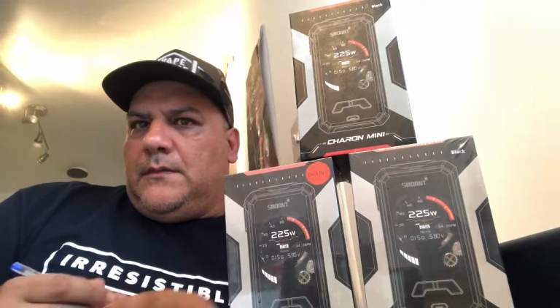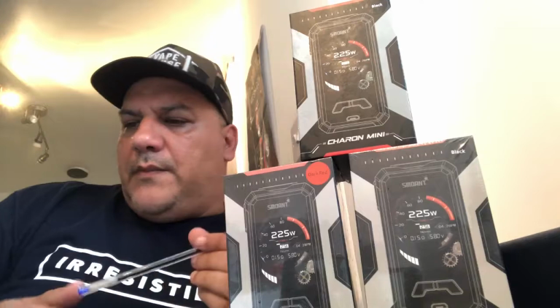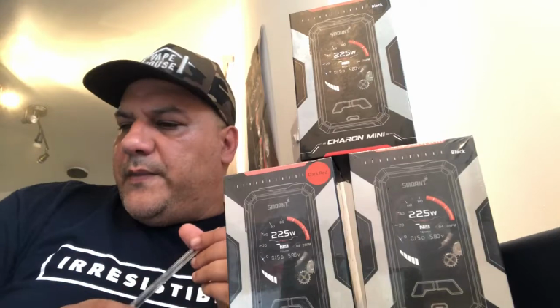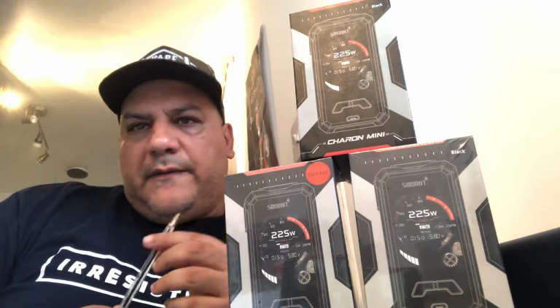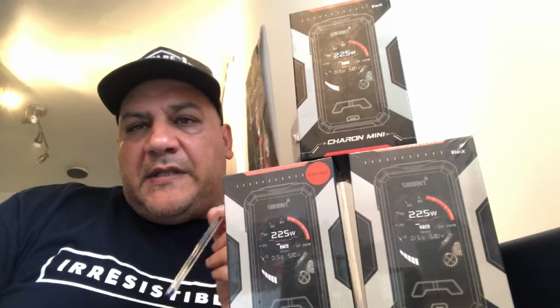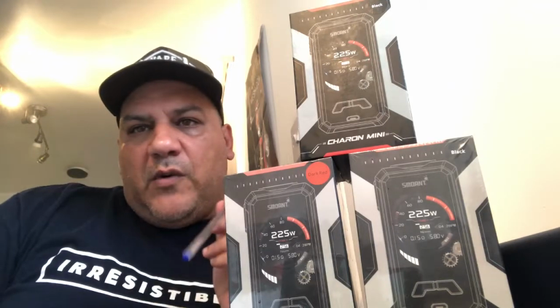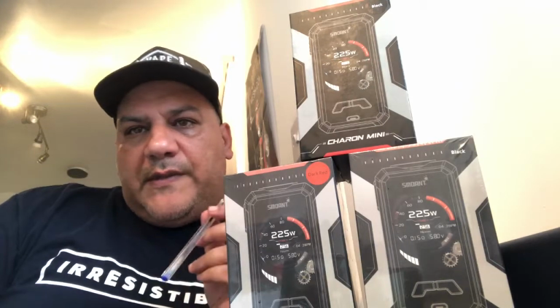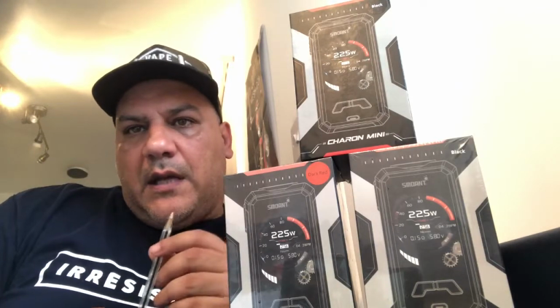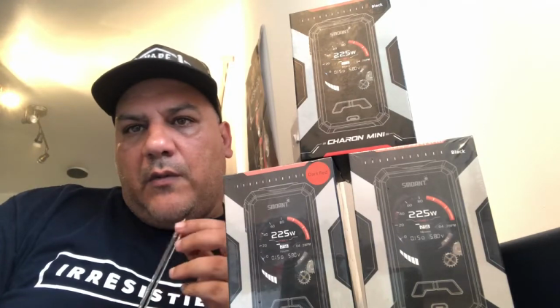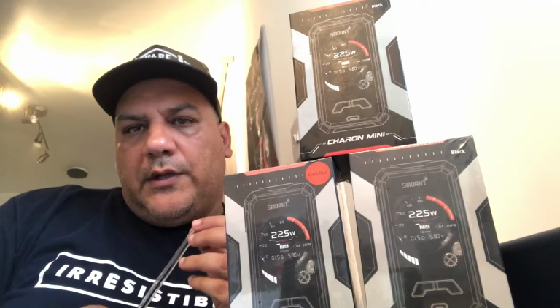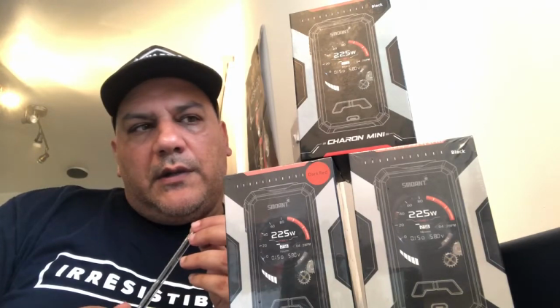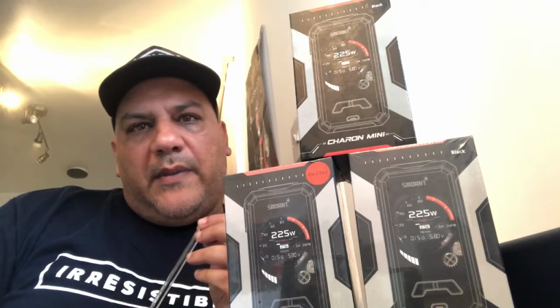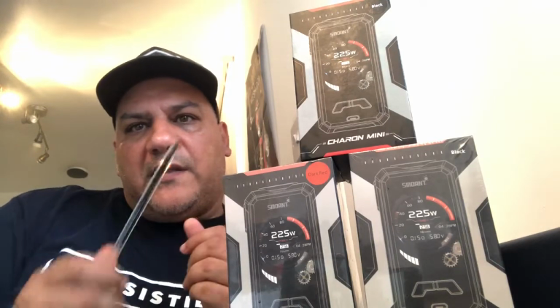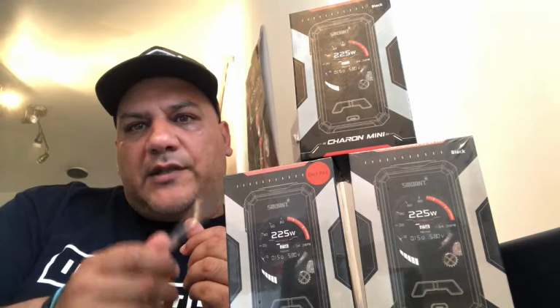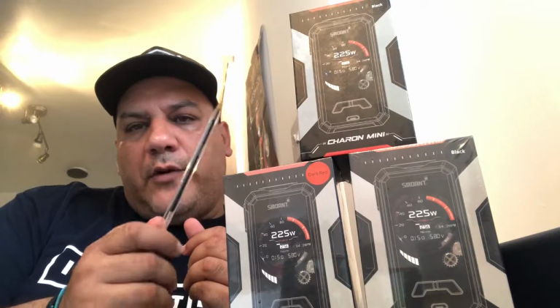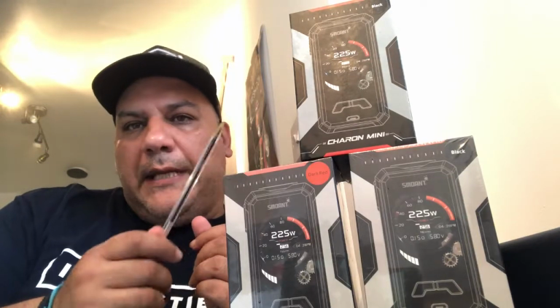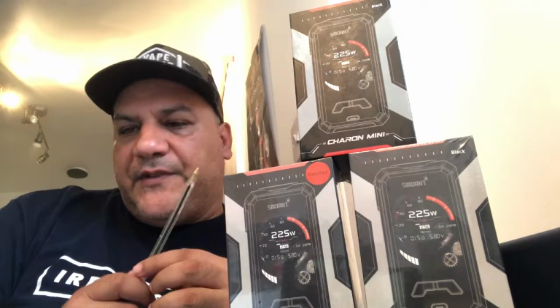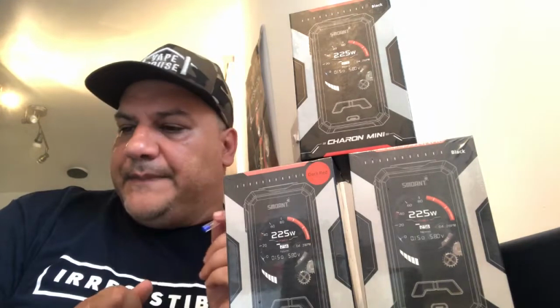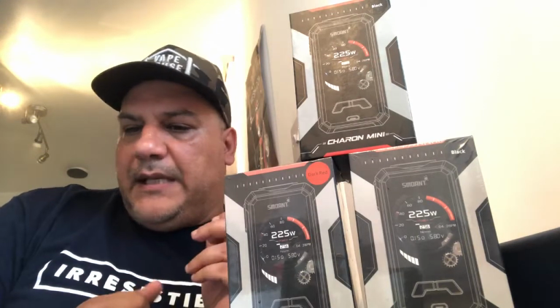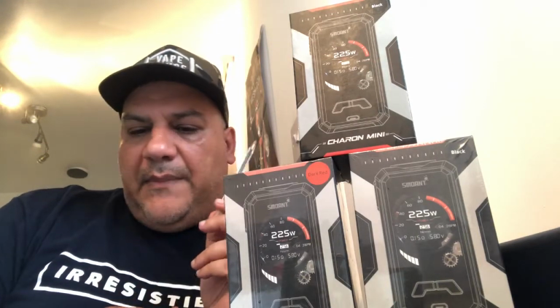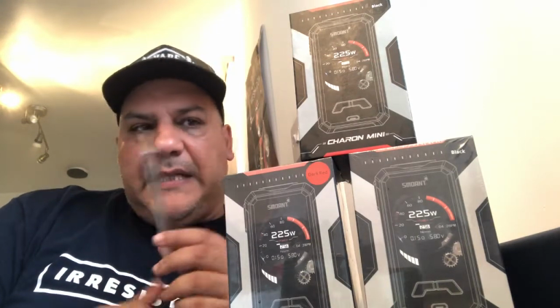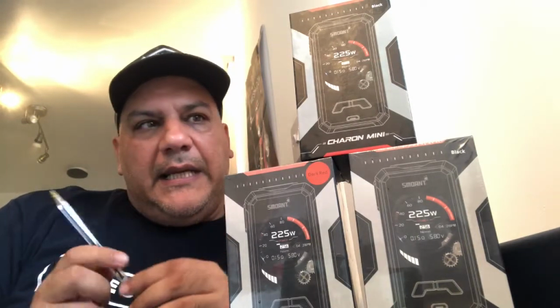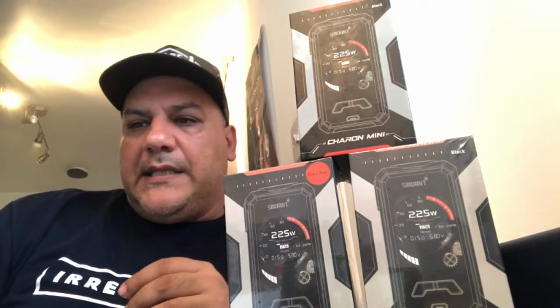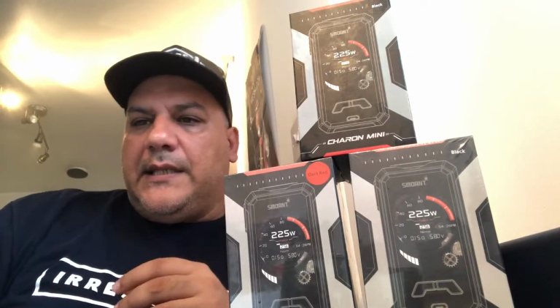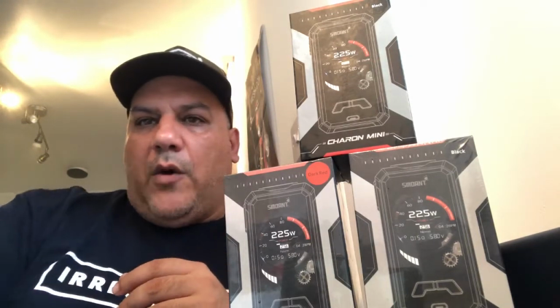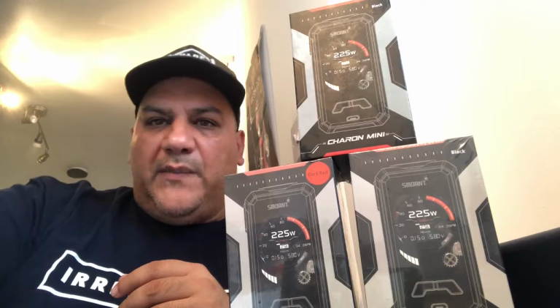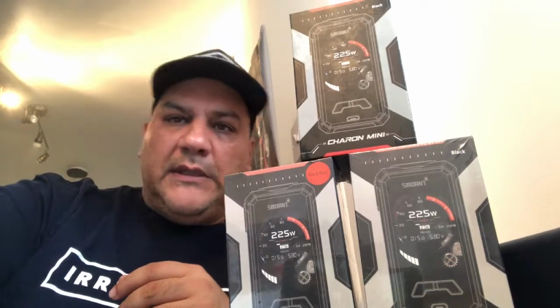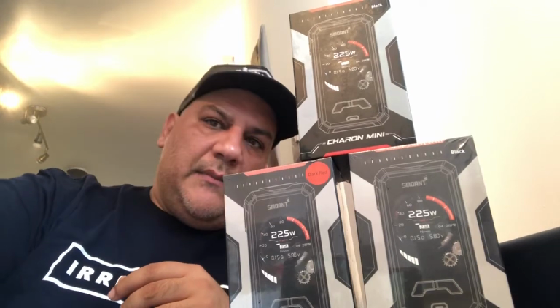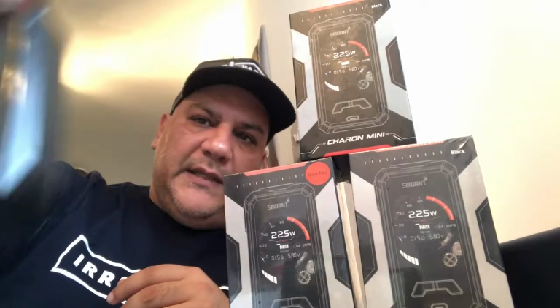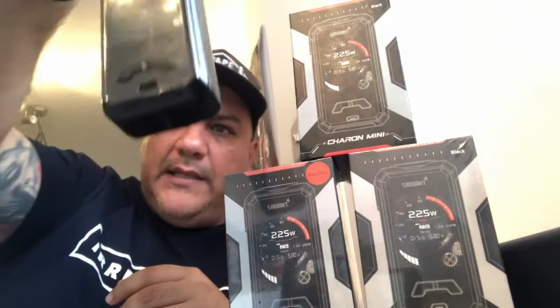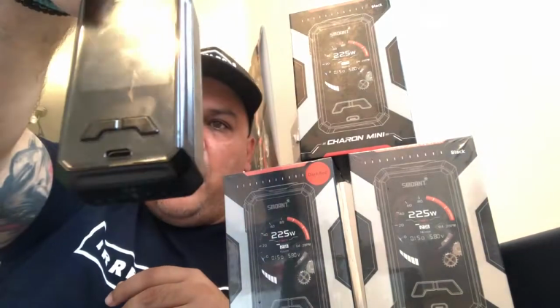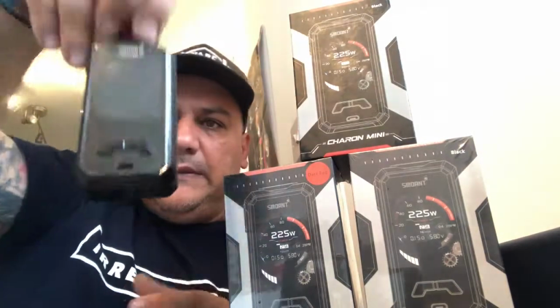All right, beautiful people of Irresistible Vapes. What we're going to do, we're going to talk about the Smoant Charon Mini today. Basically, it's a nice little compact mod made by Smoant.